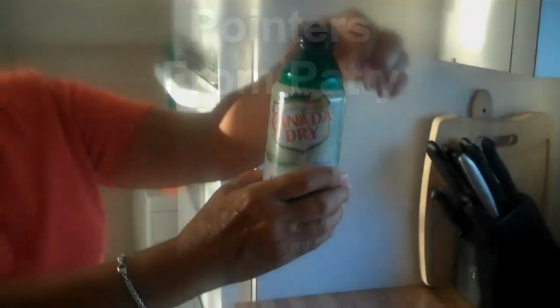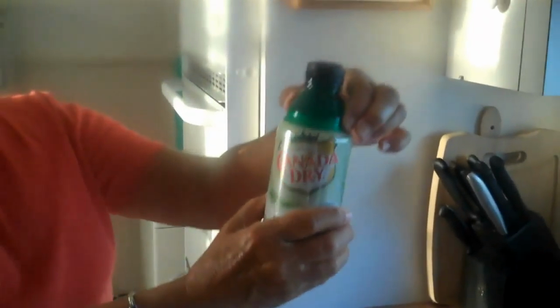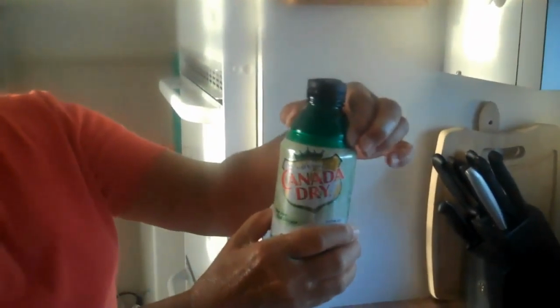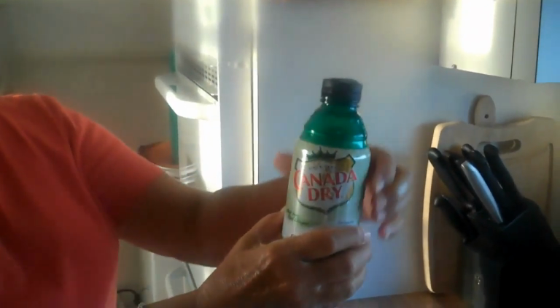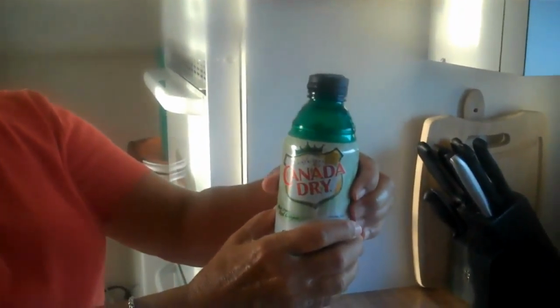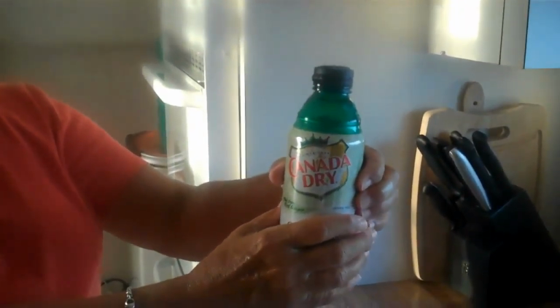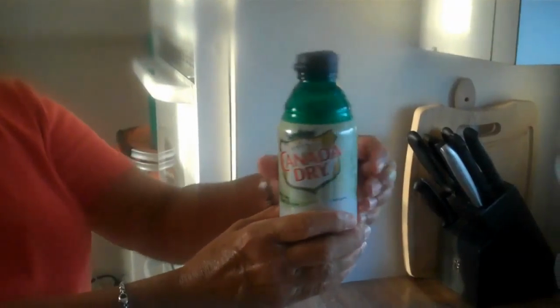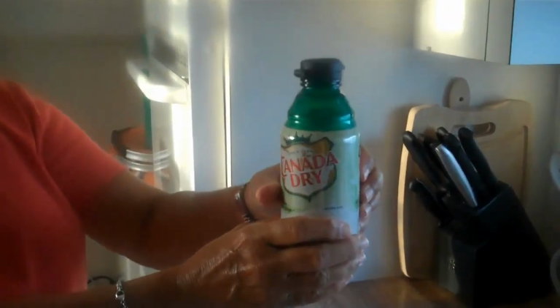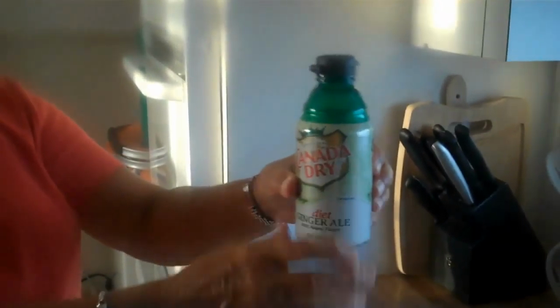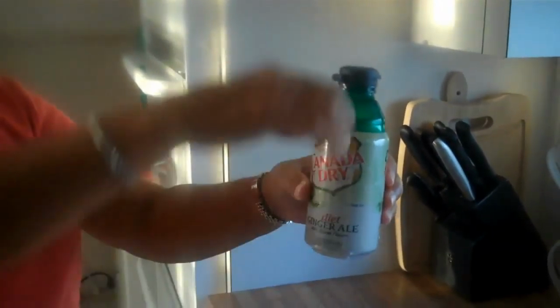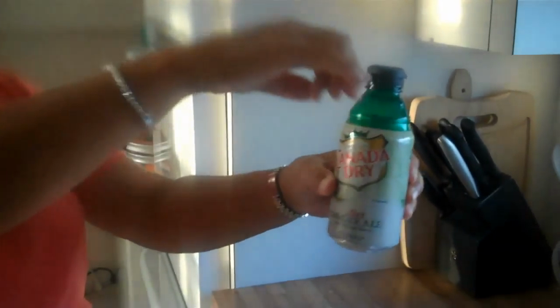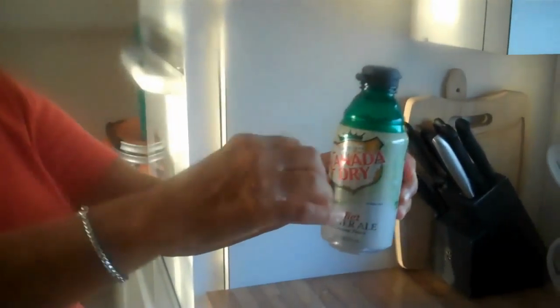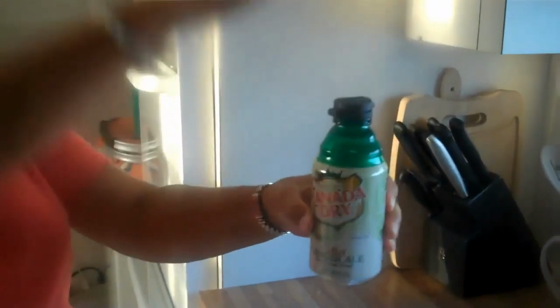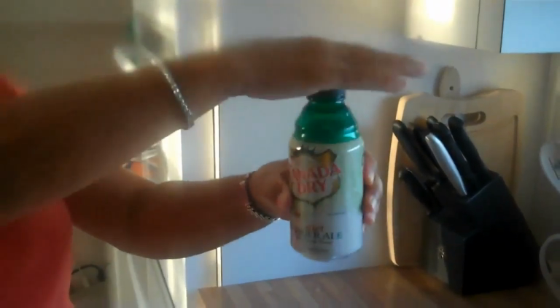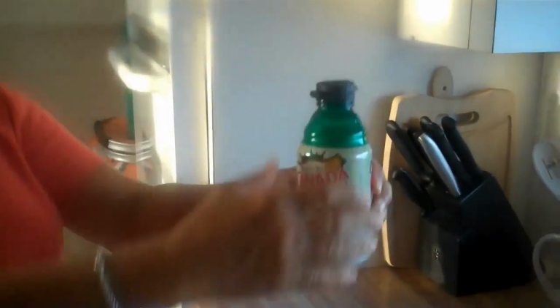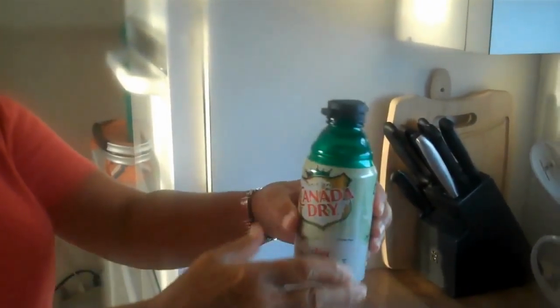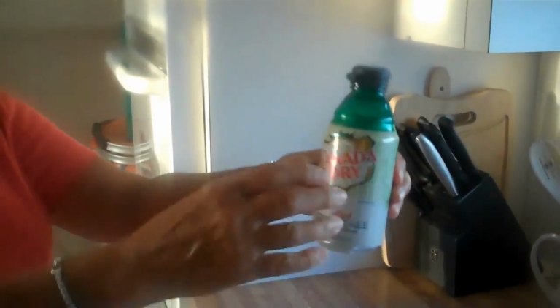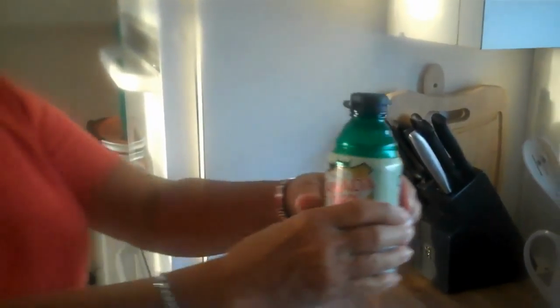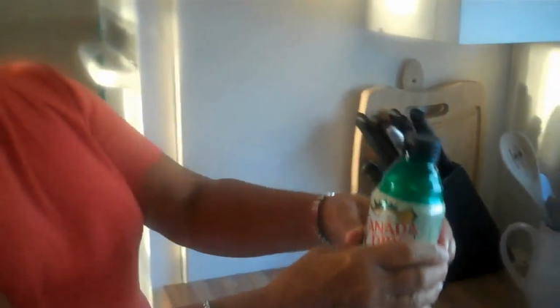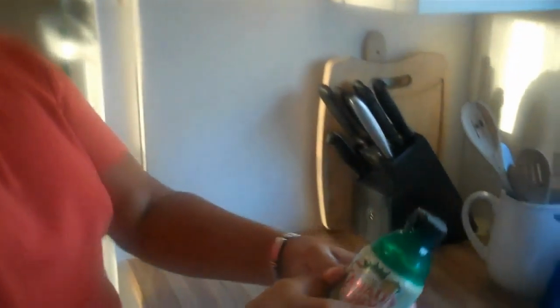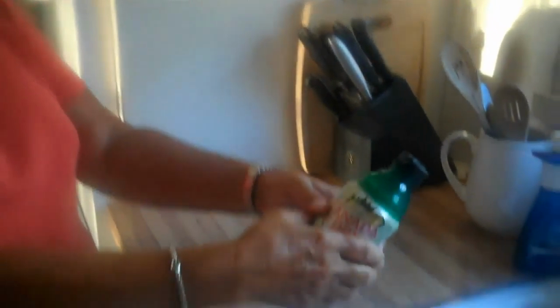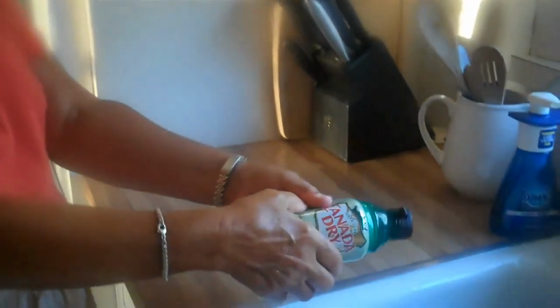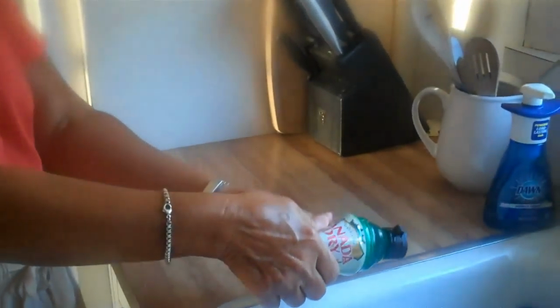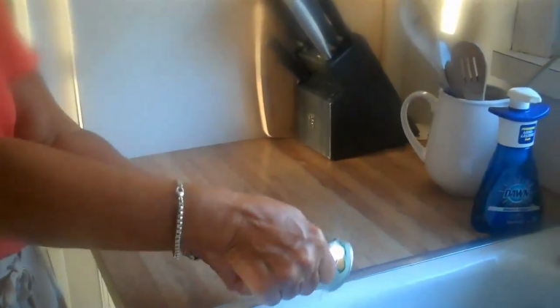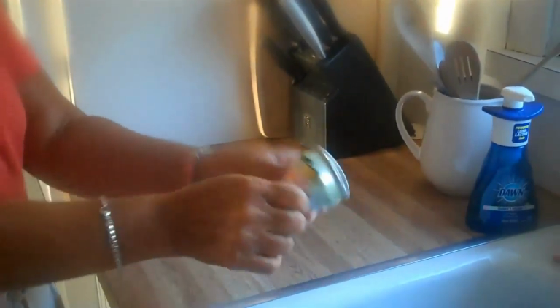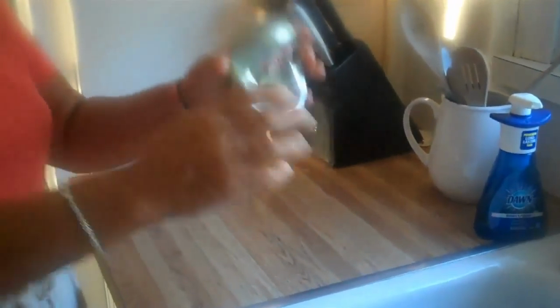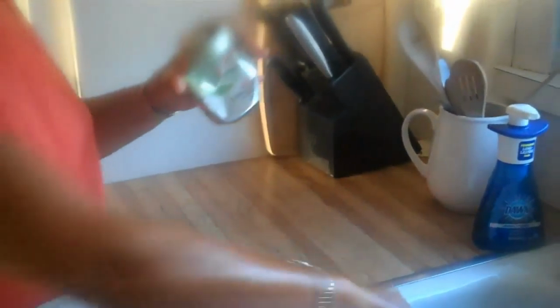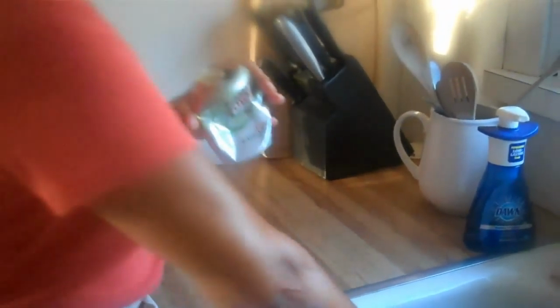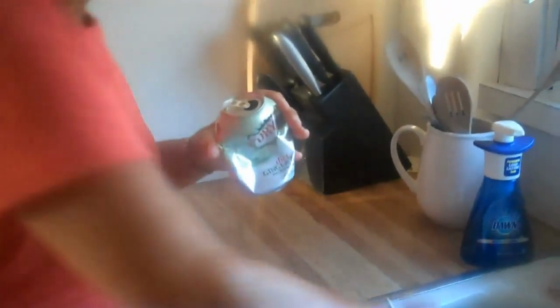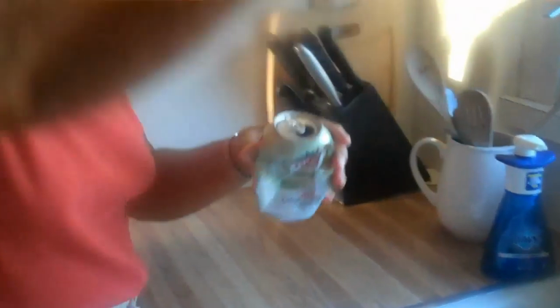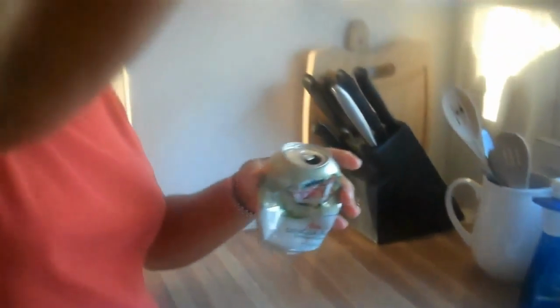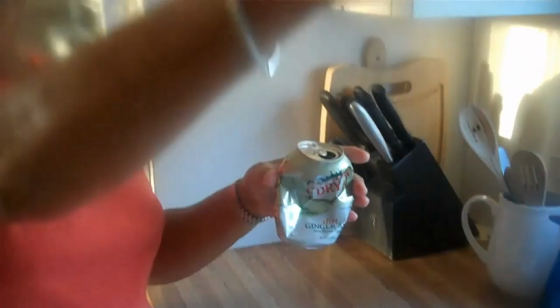This is the top that goes on the can so that the soda doesn't go flat. Of course, you open the can first, snap on the top. When you're finished, just press. Oh, that's awesome. And there it is.